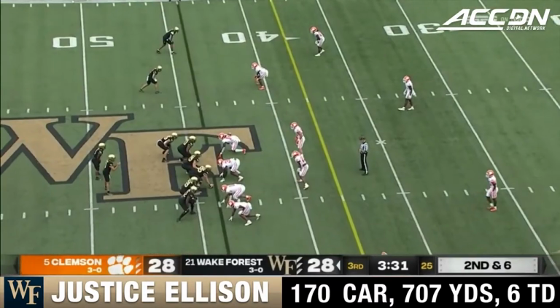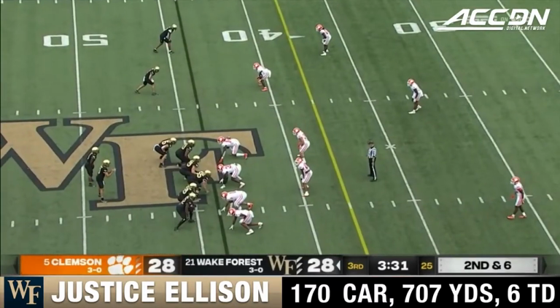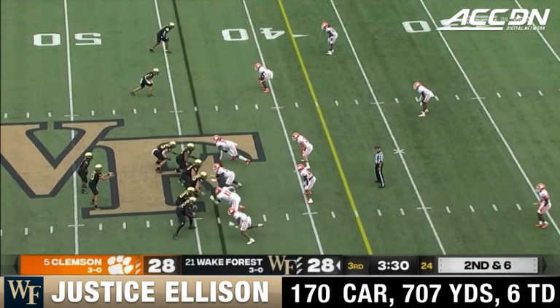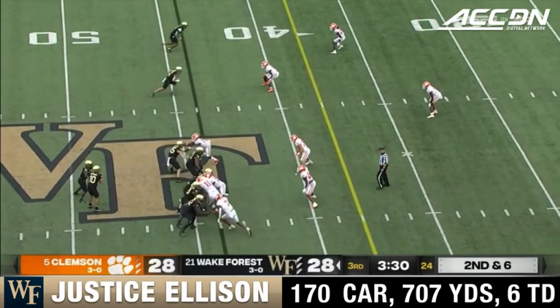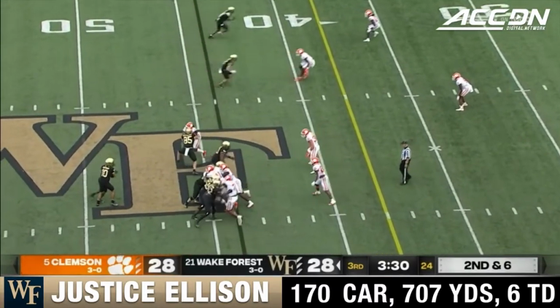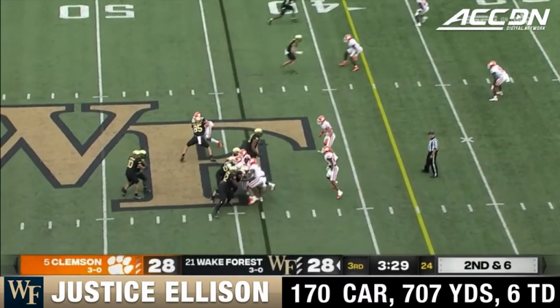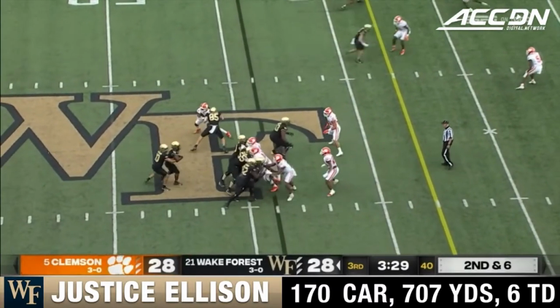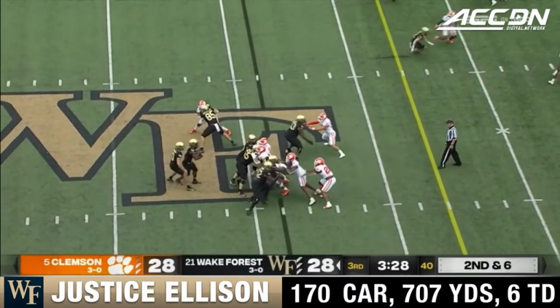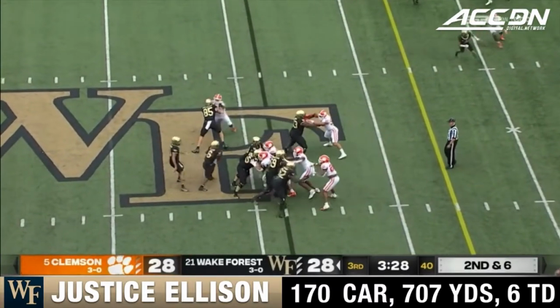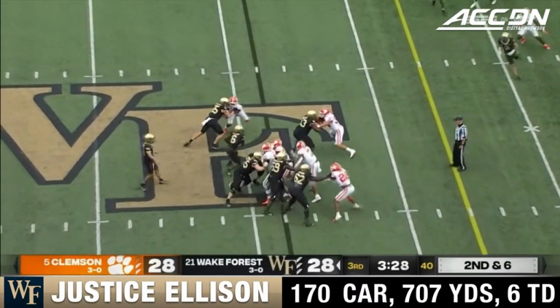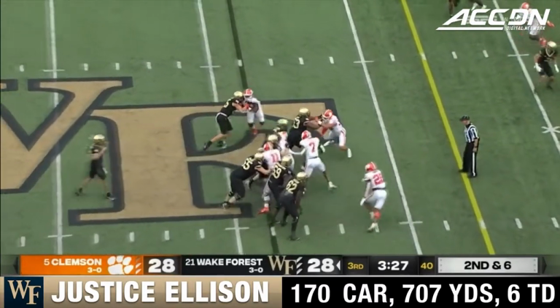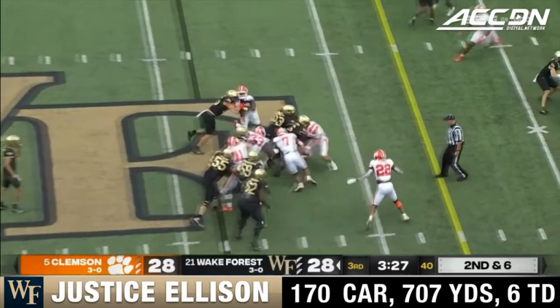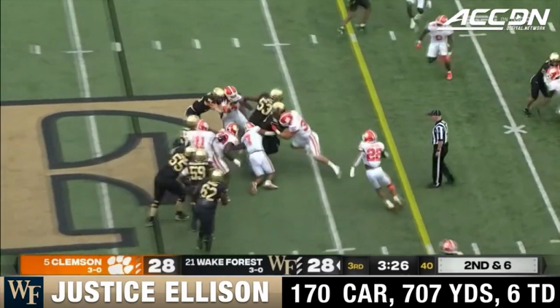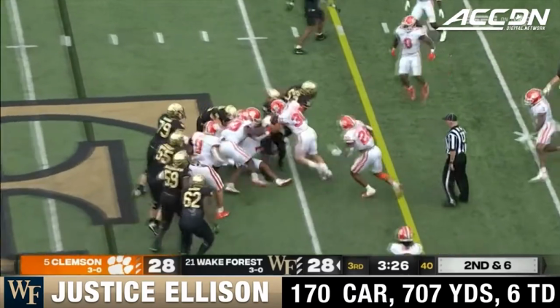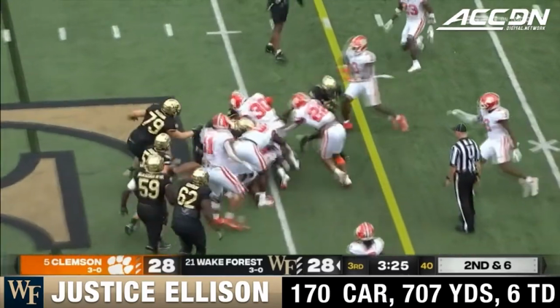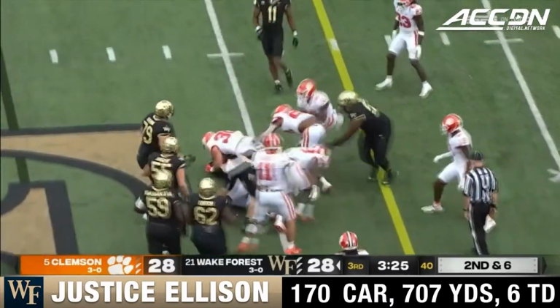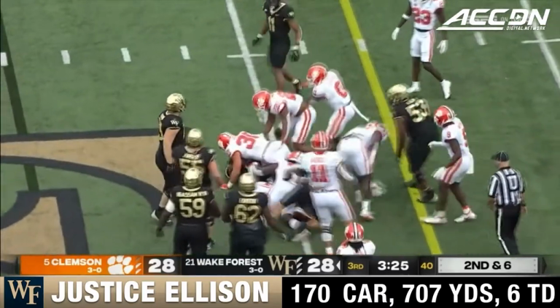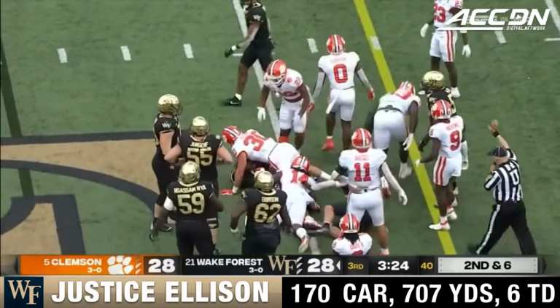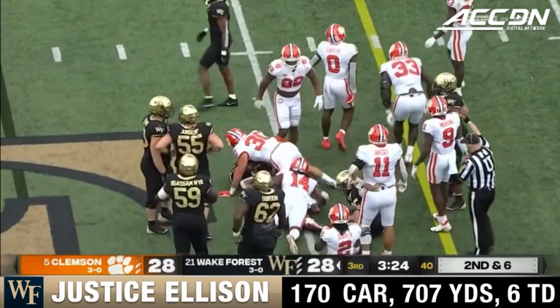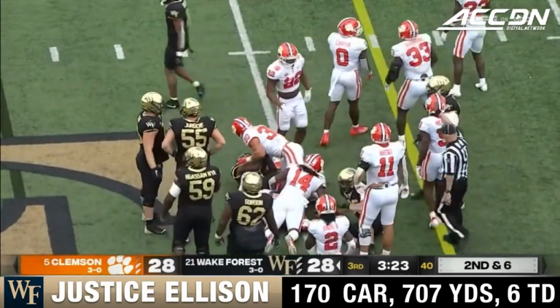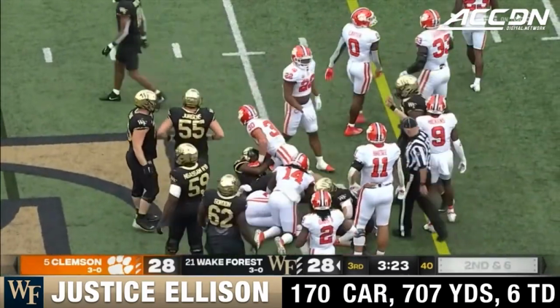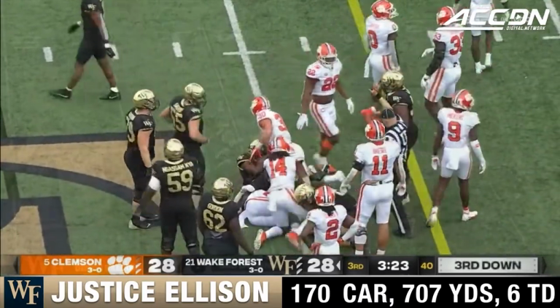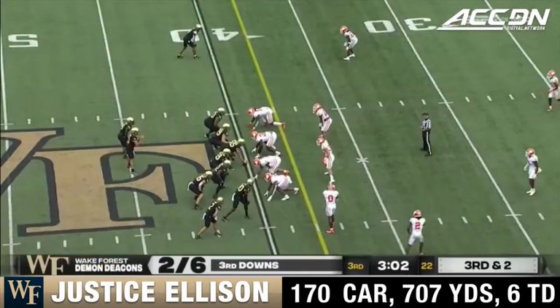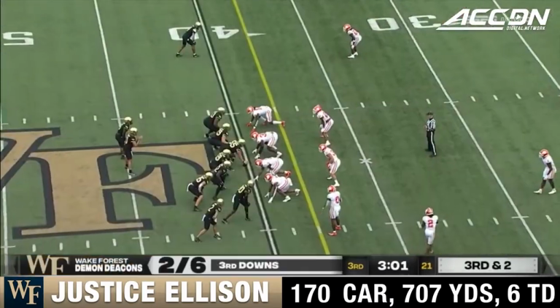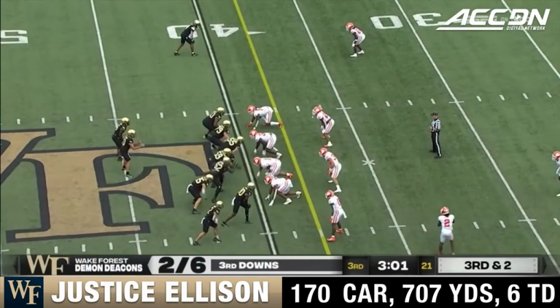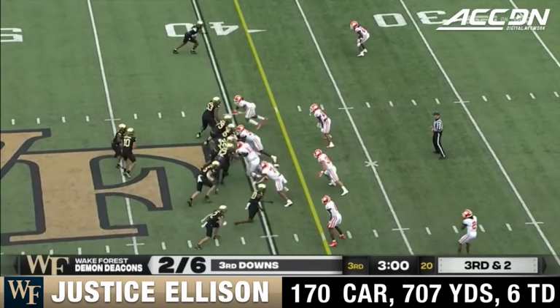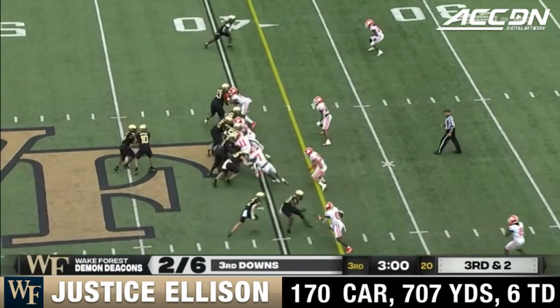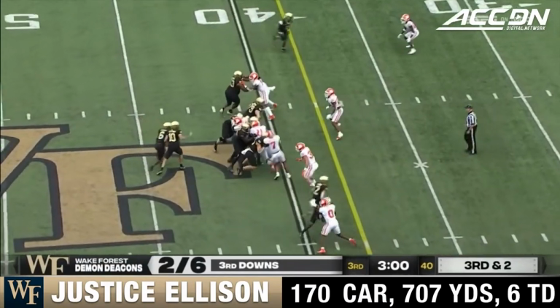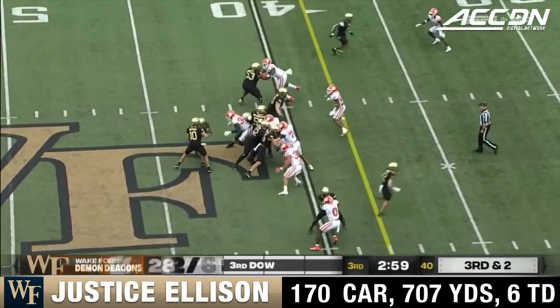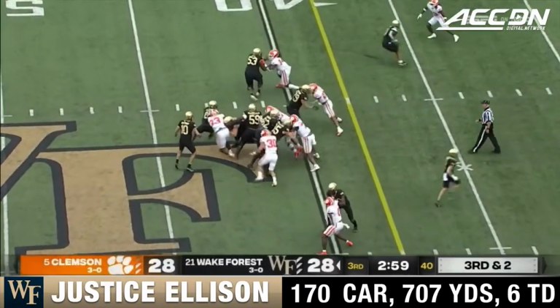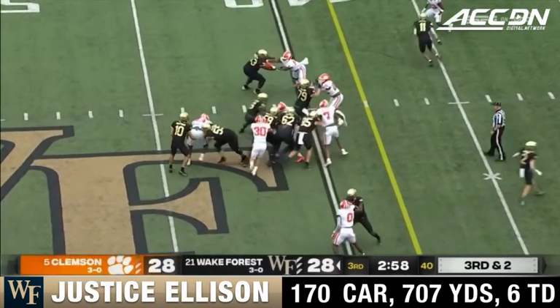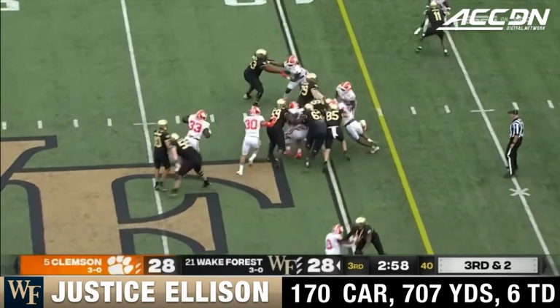On one leg he threw to Bo Collins to tie it. Meanwhile, Wake Forest is on the move again against the Clemson defense that suddenly can't stop them, and they convert on third and short.